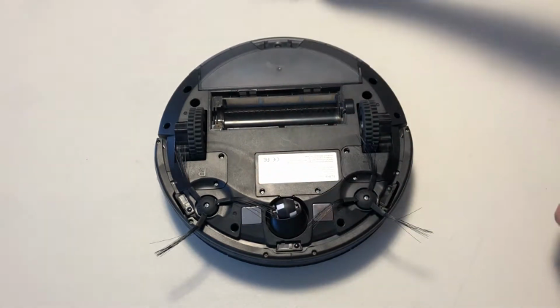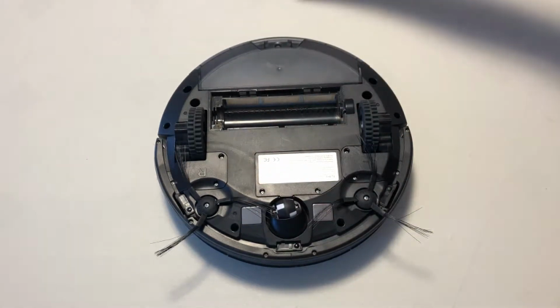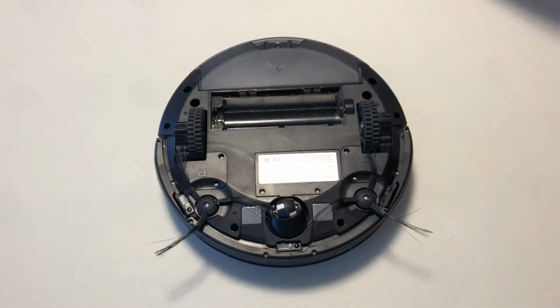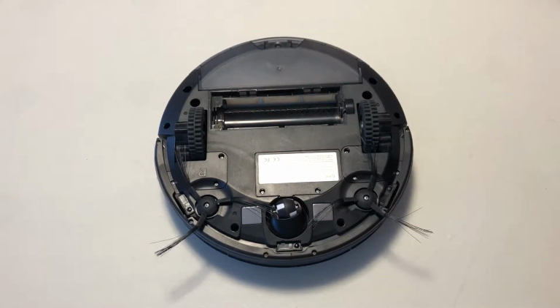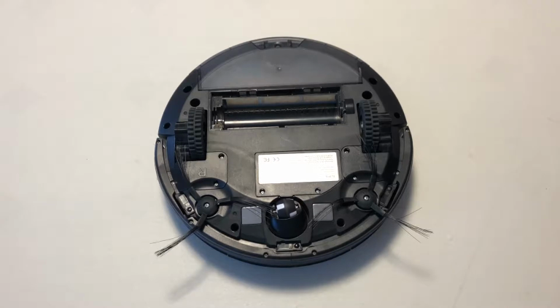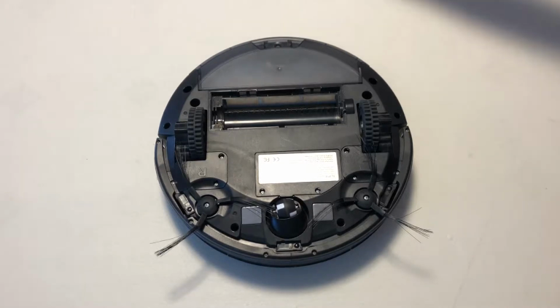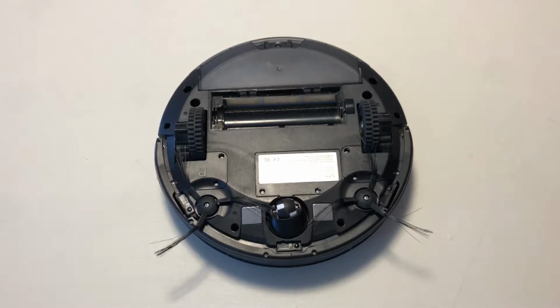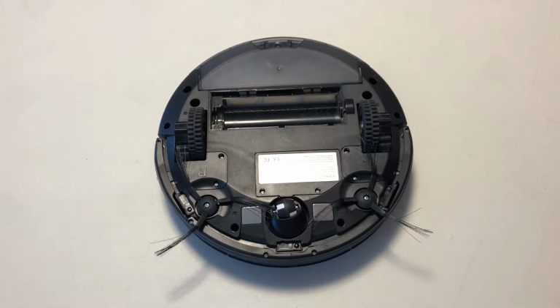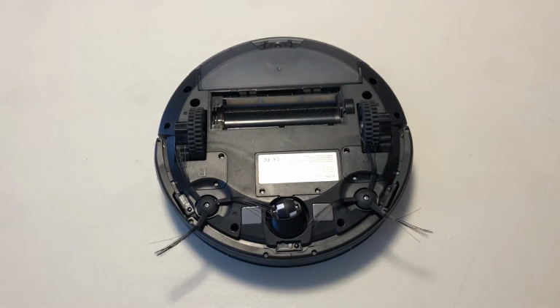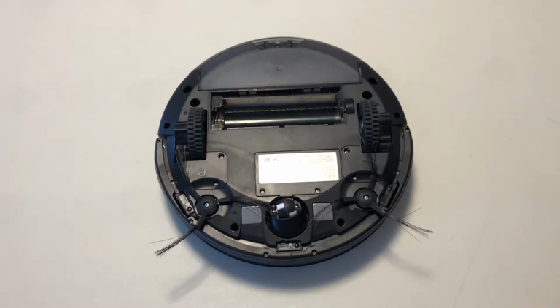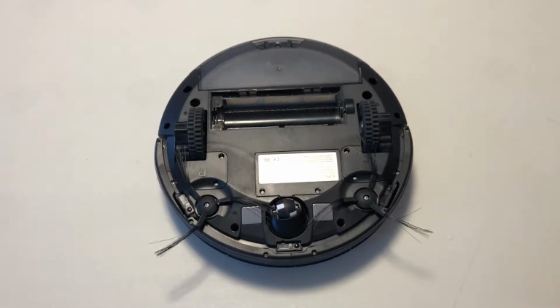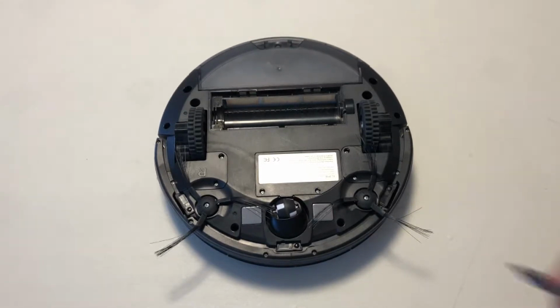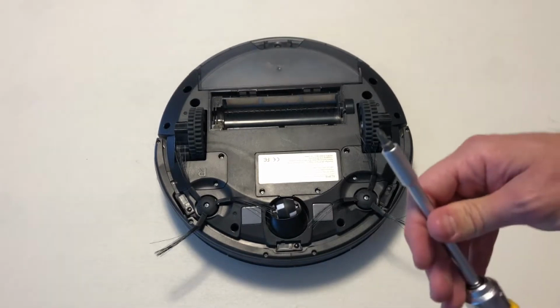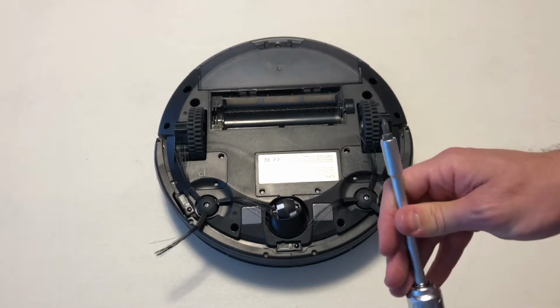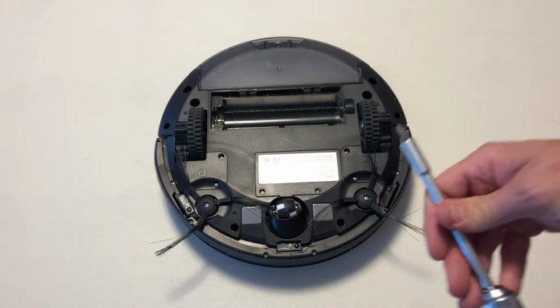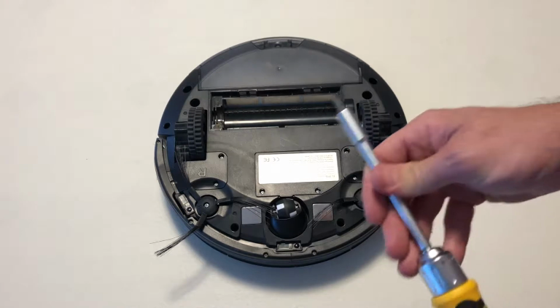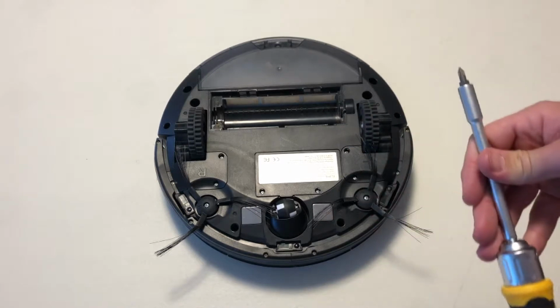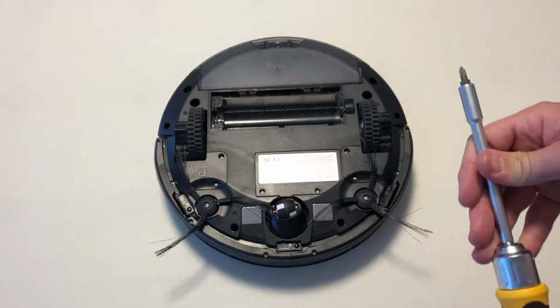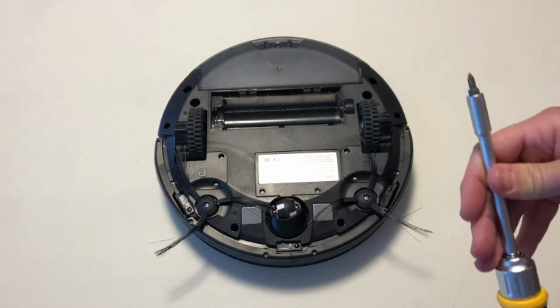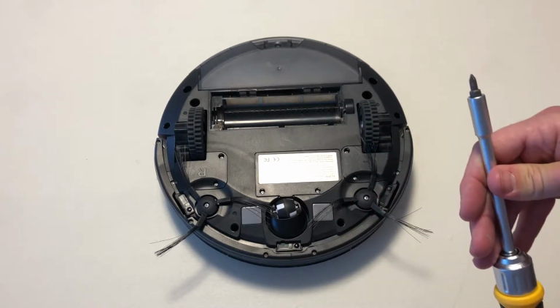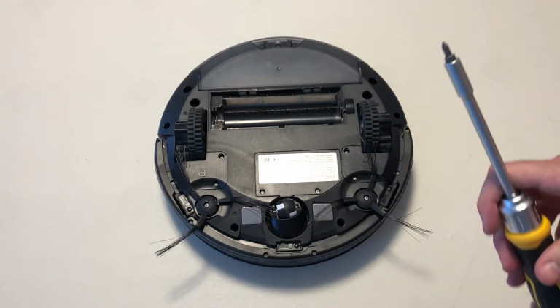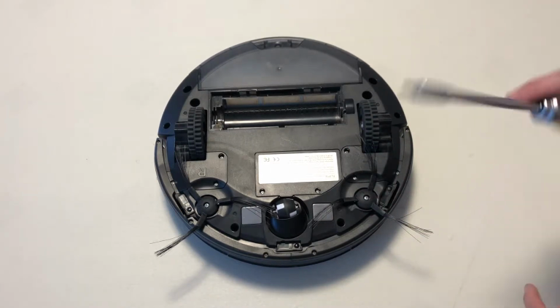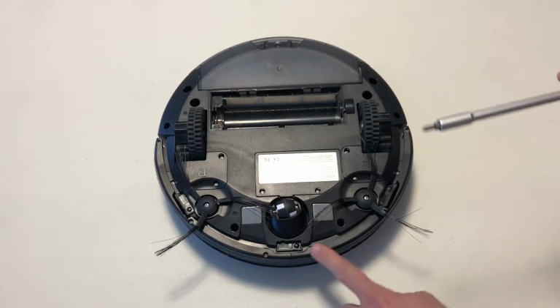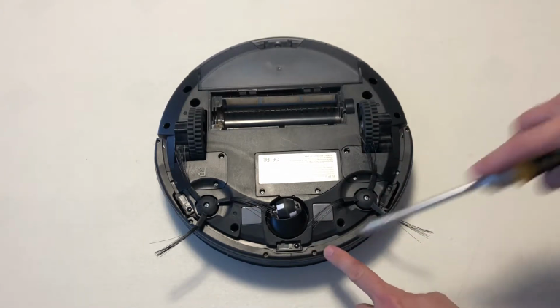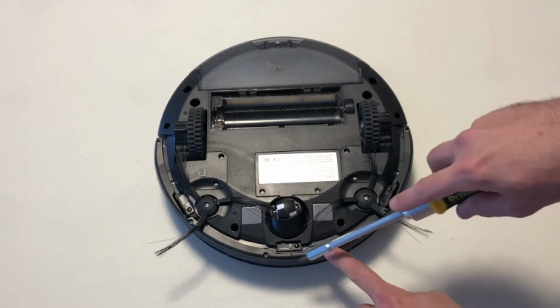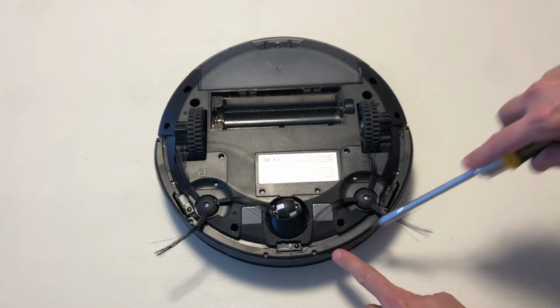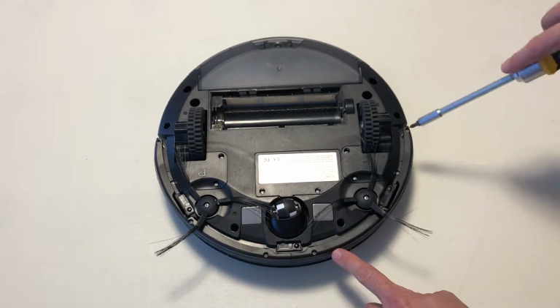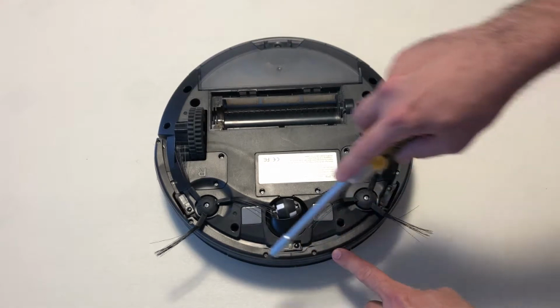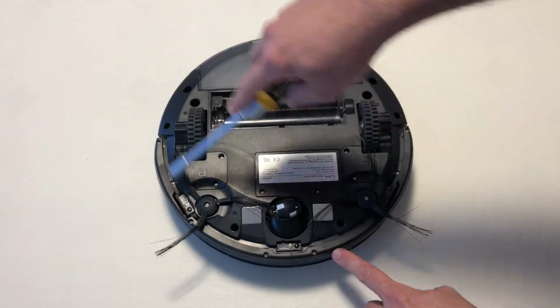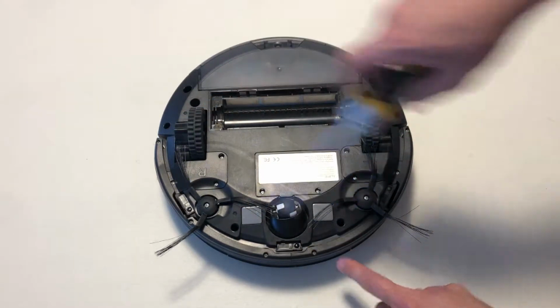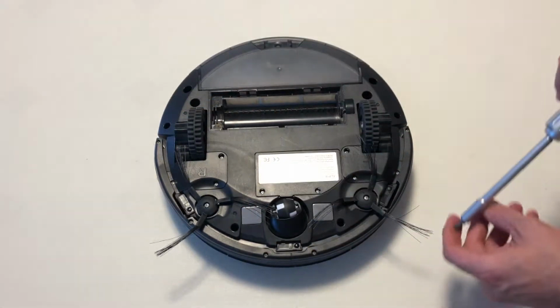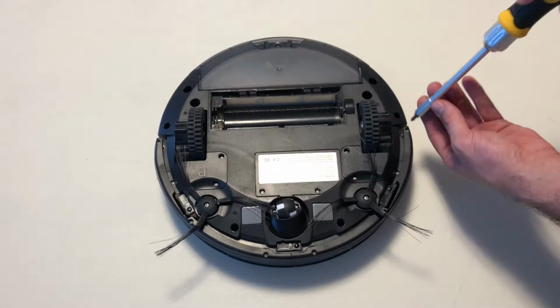Next, with your smaller tip screwdriver and a good angle — we need to take off this plate here. One here, one here — six total screws.